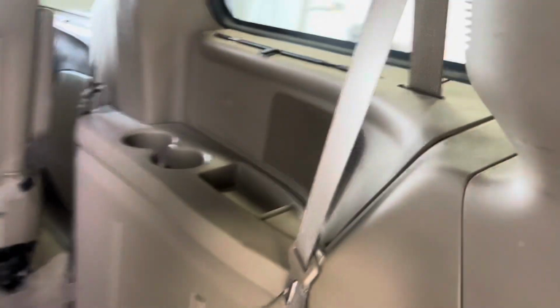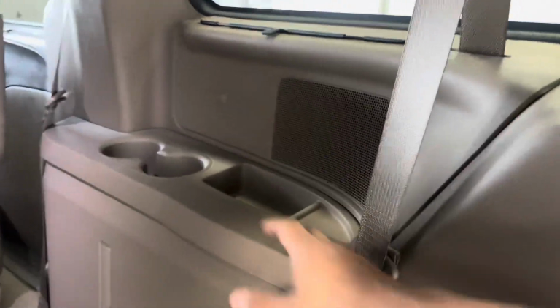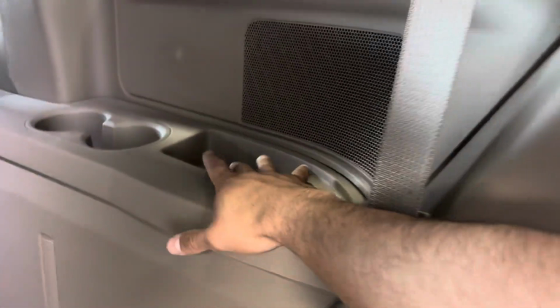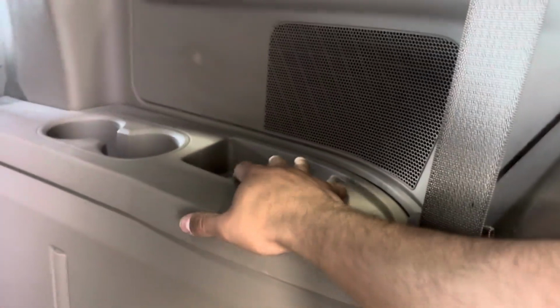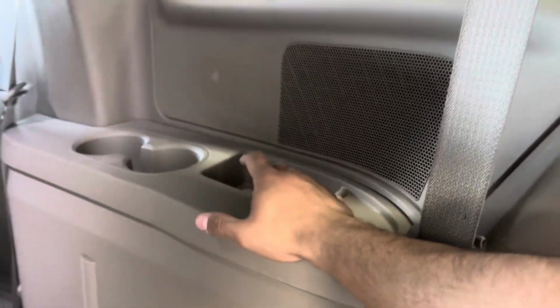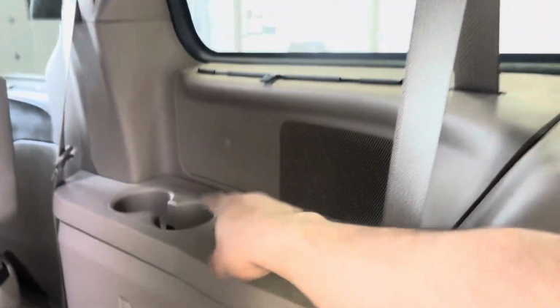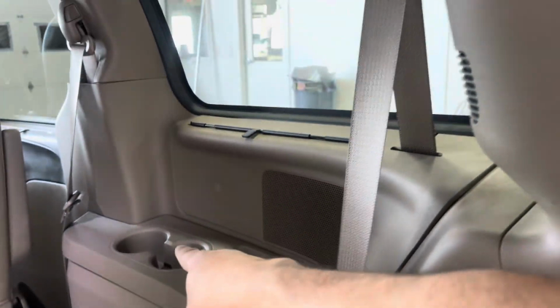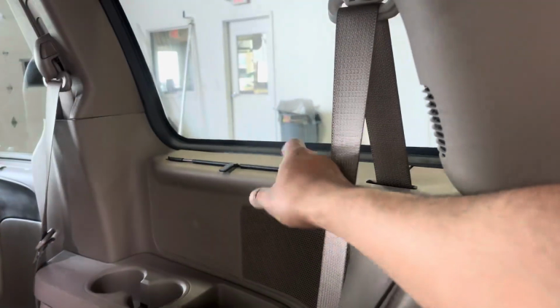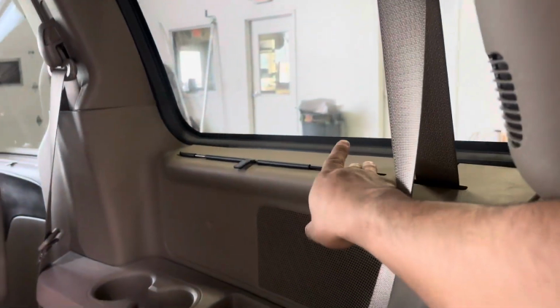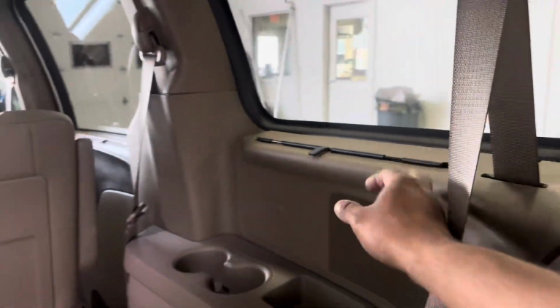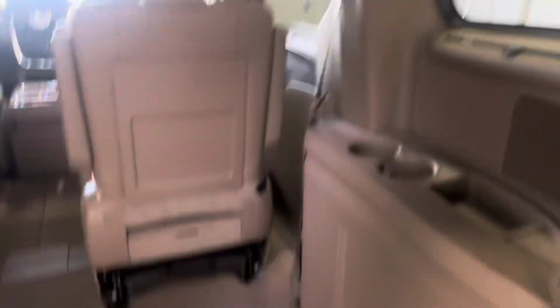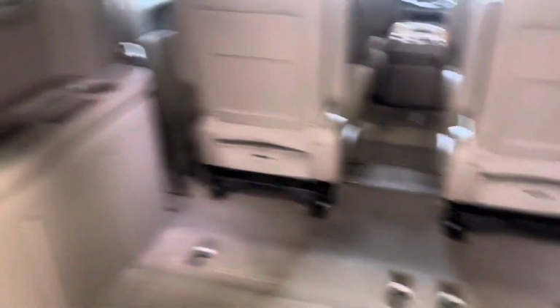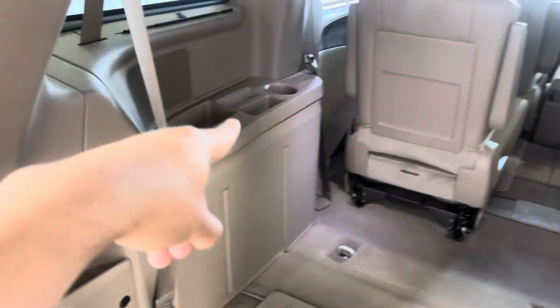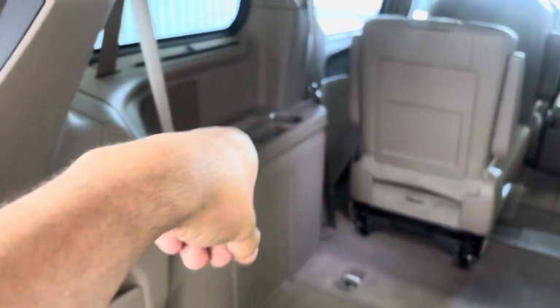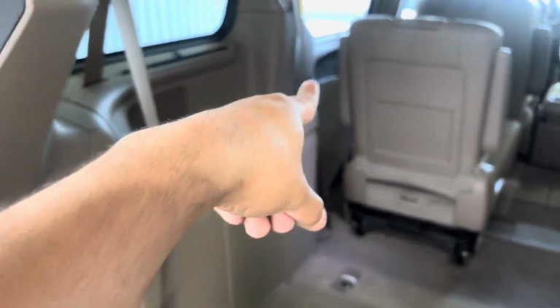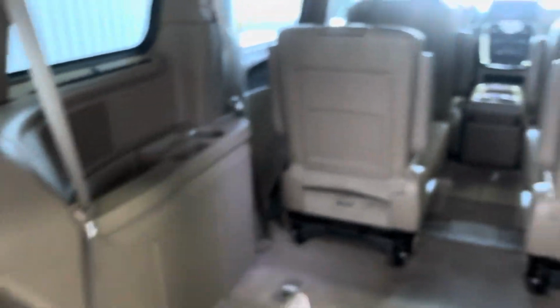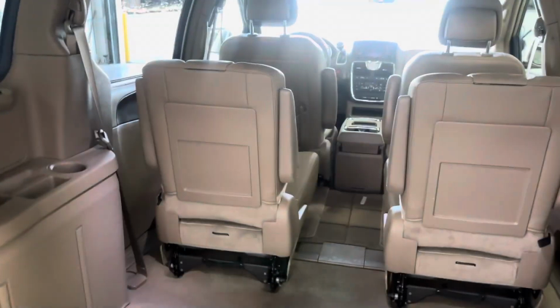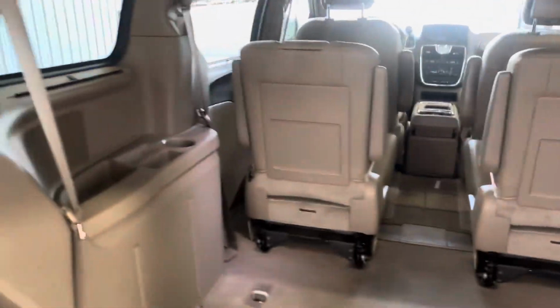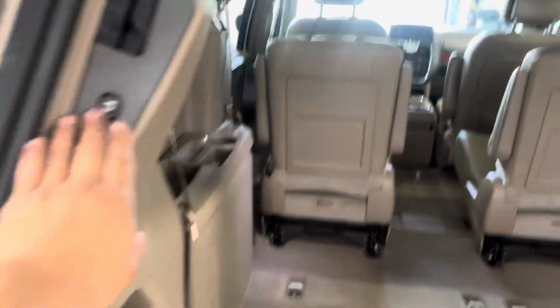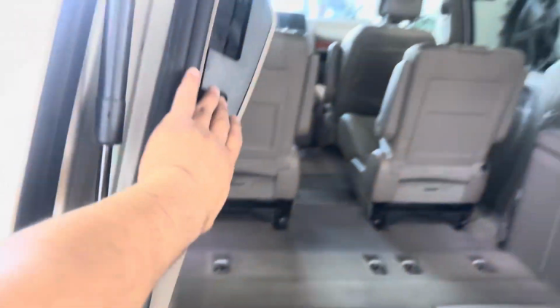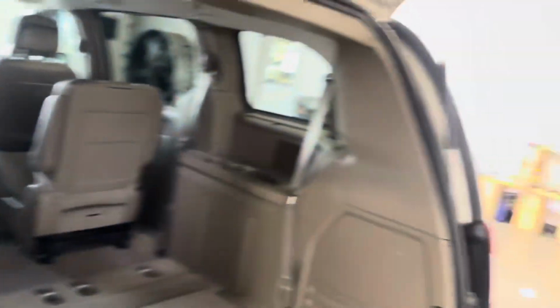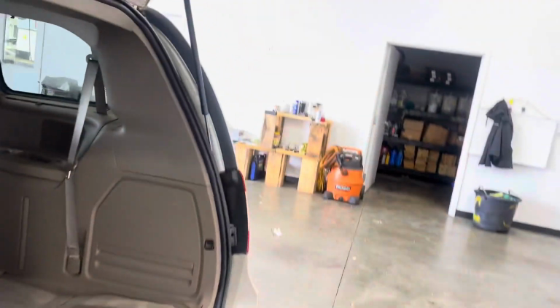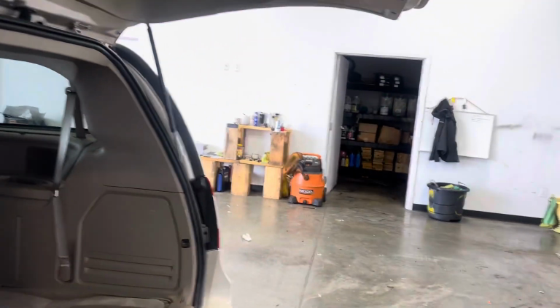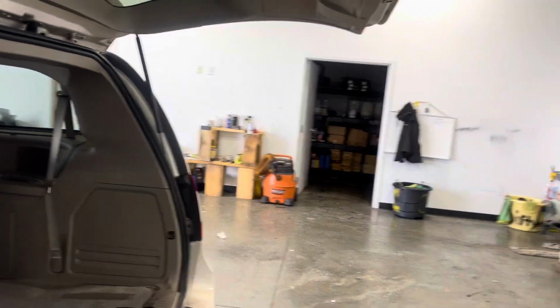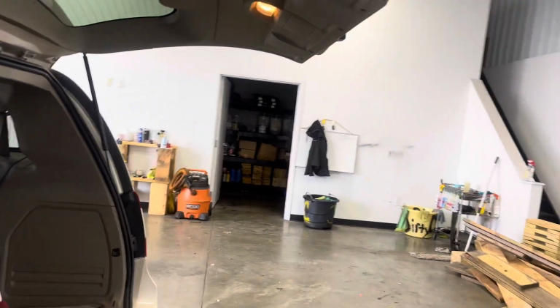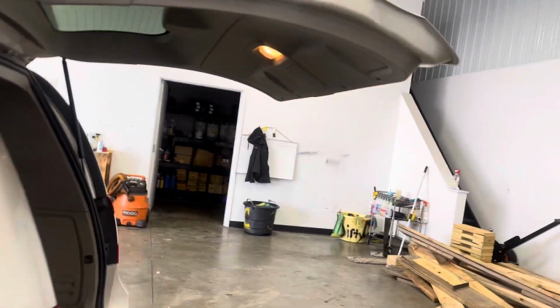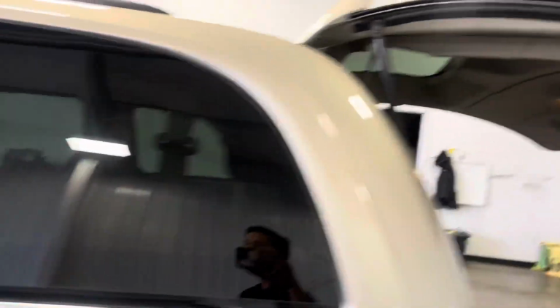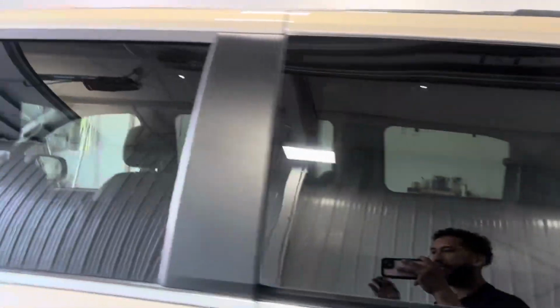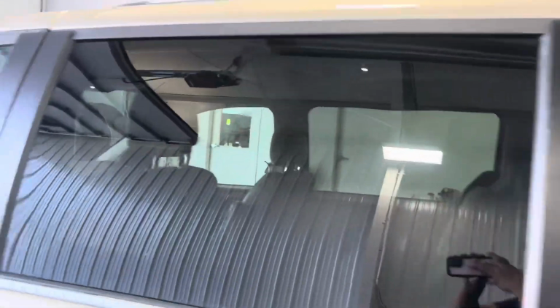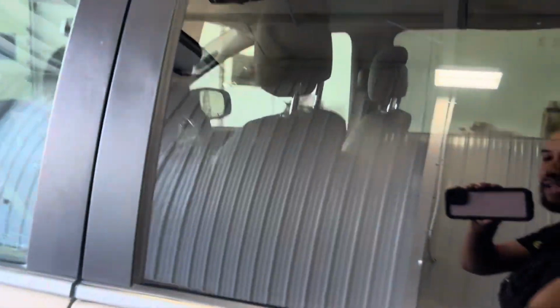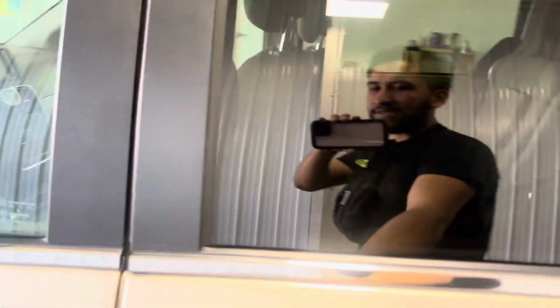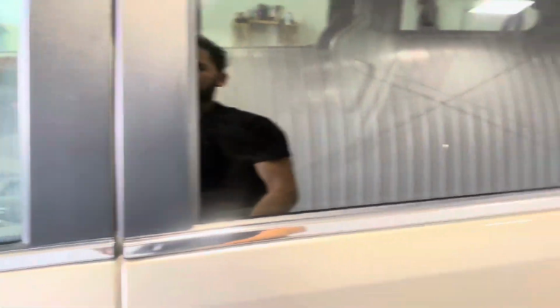You get these nice little cubbies with some cup holders. You also get these nice privacy shades. On that side you get three cubbies and one cup holder. Then you've got a button to close that down.